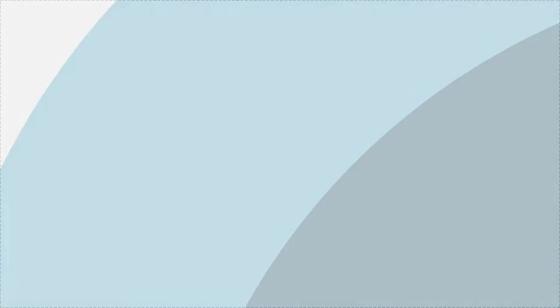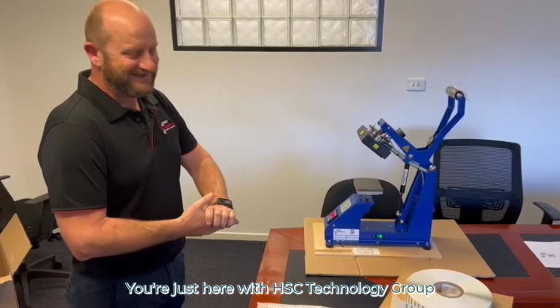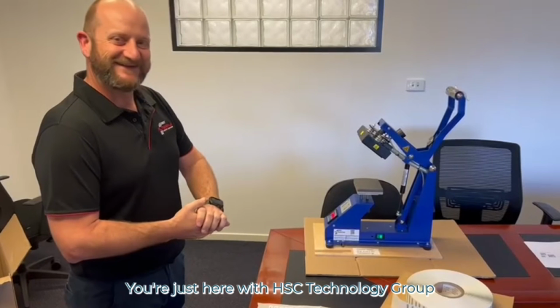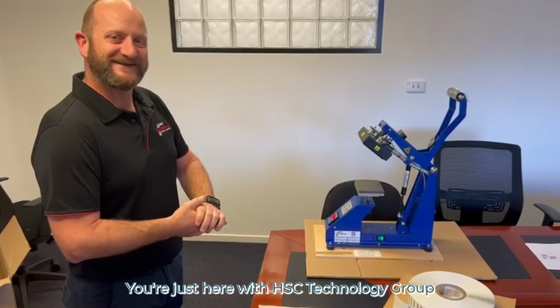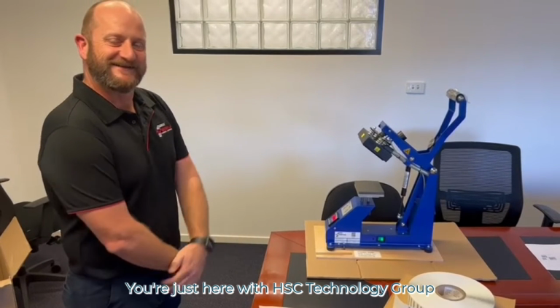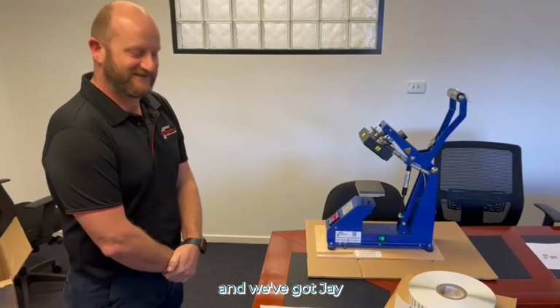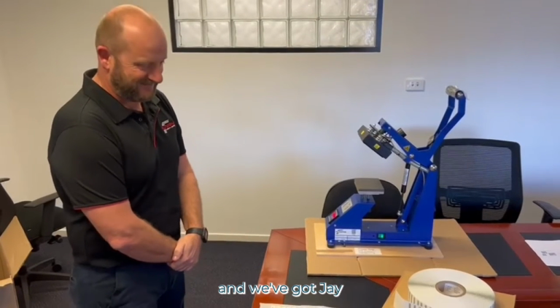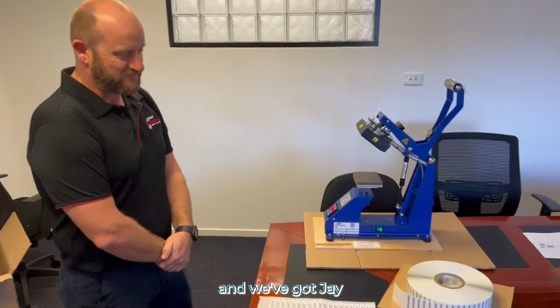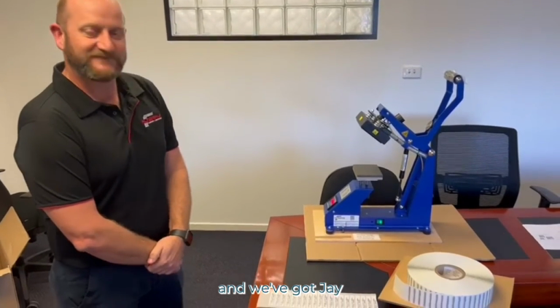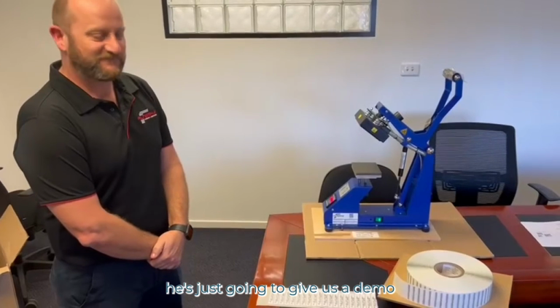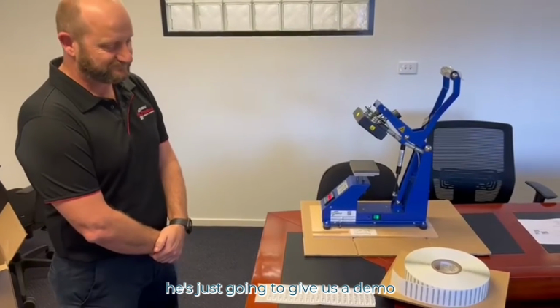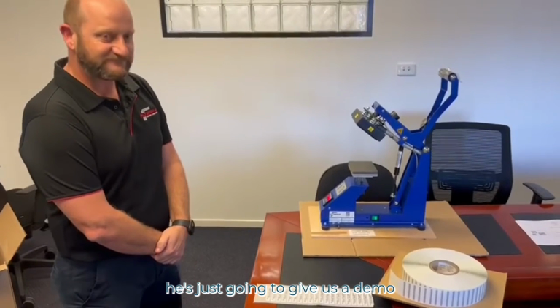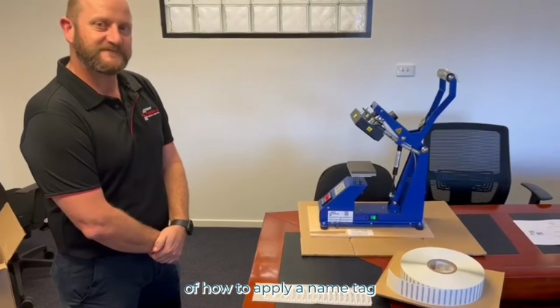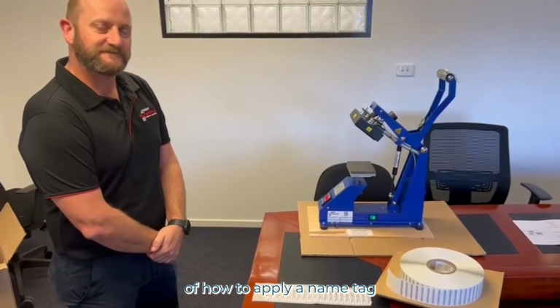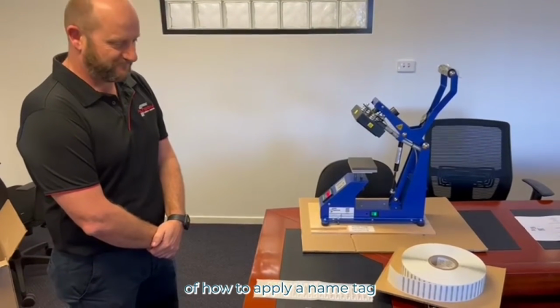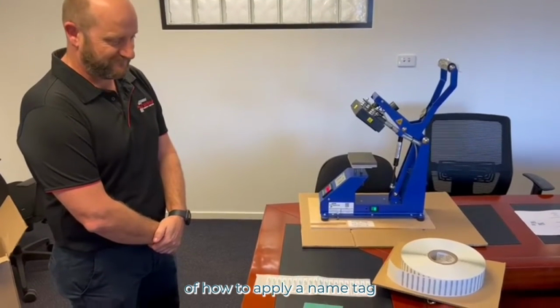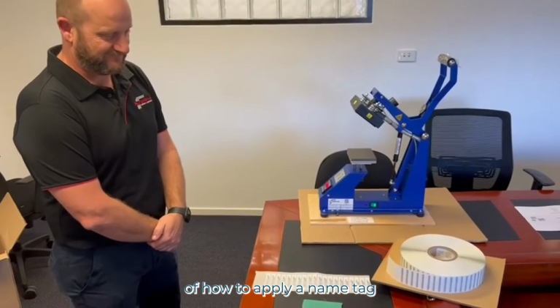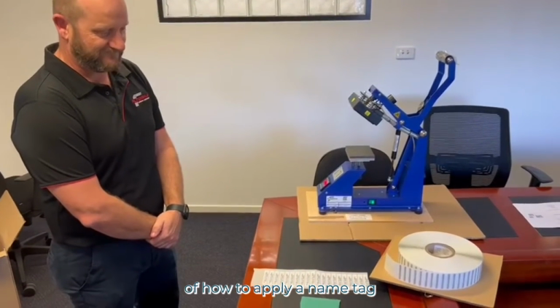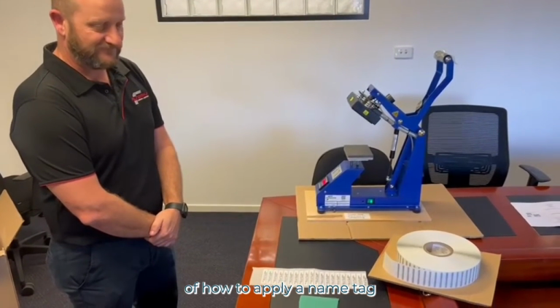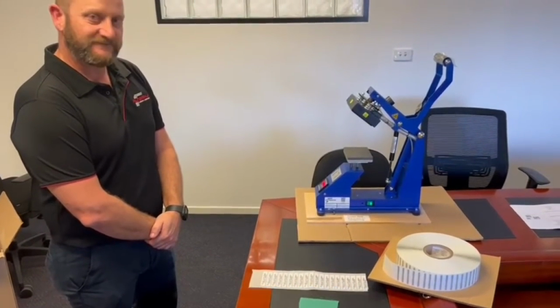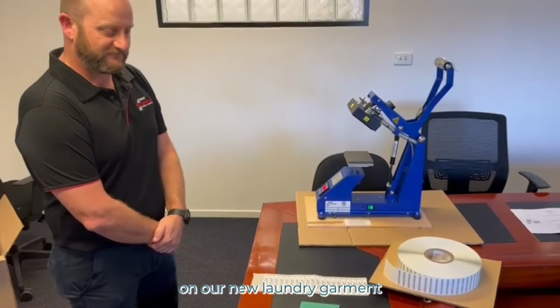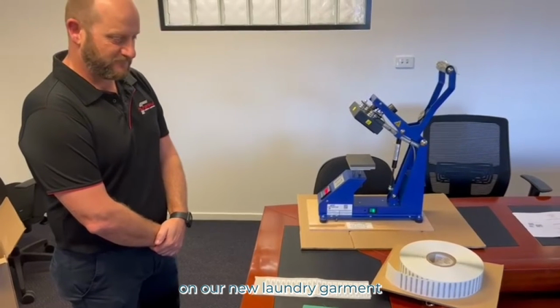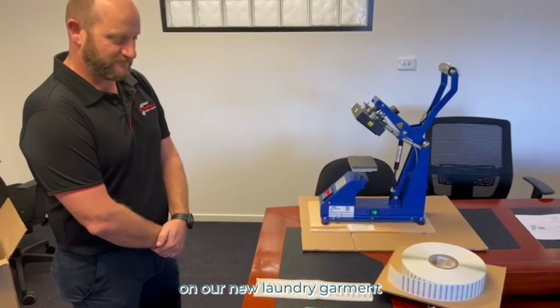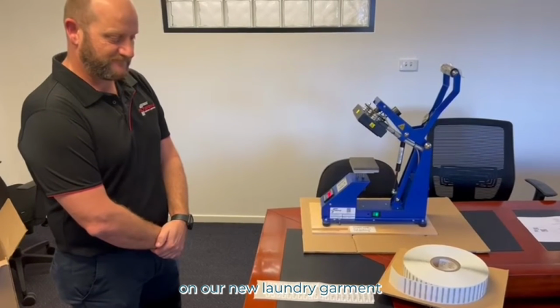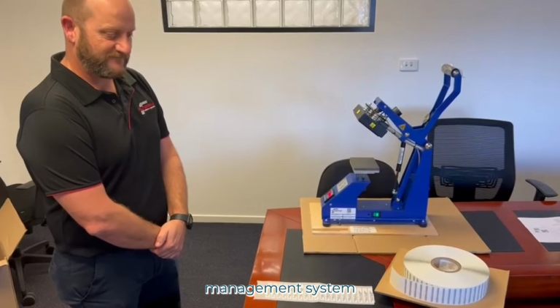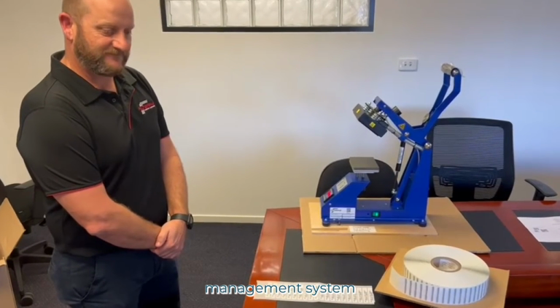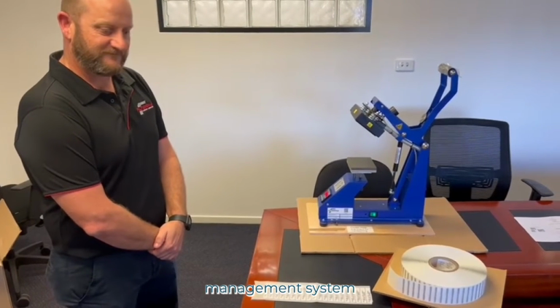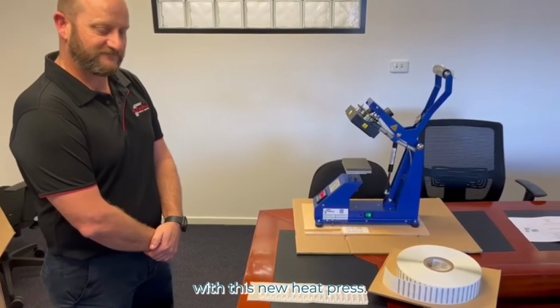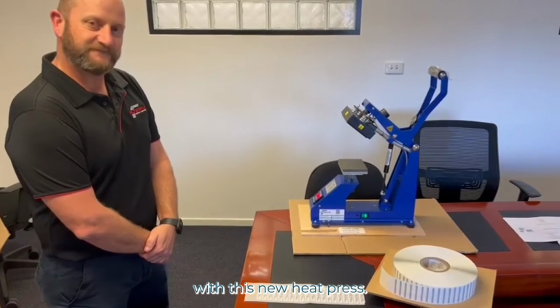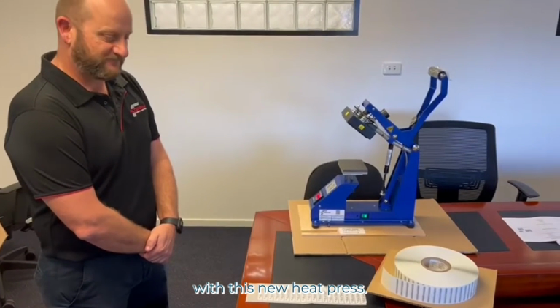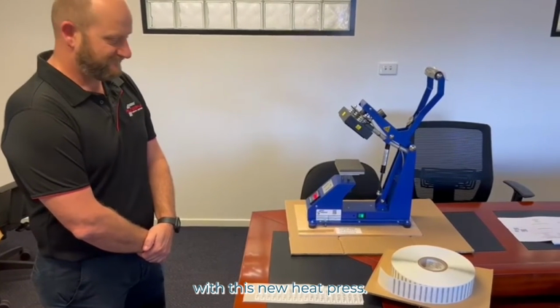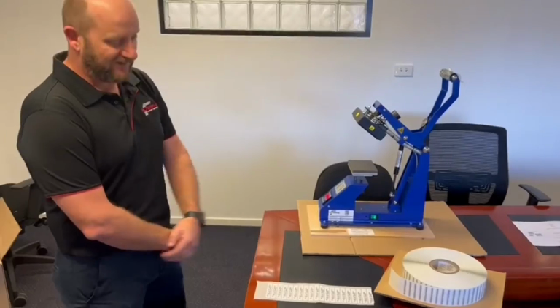I'm here with HSC Technology Group and we've got Jay going to give us a demo of how to apply a name tag with our new laundry garment management system using this new heat press.